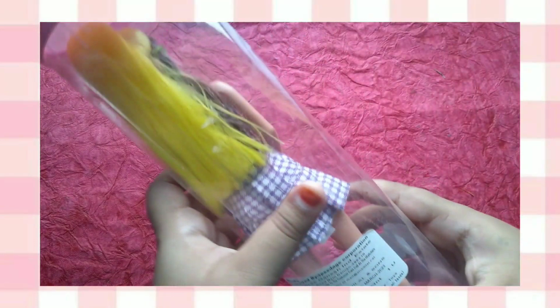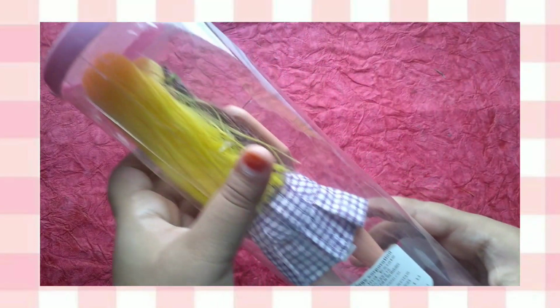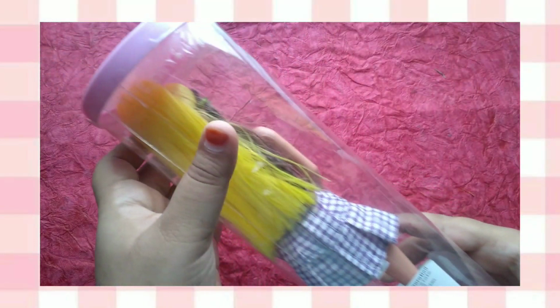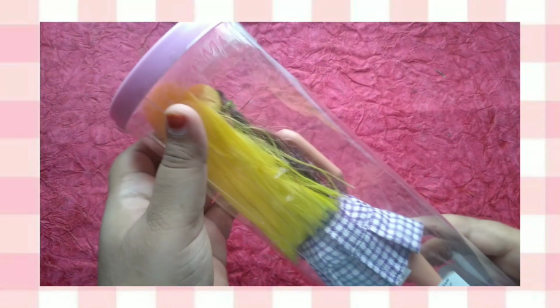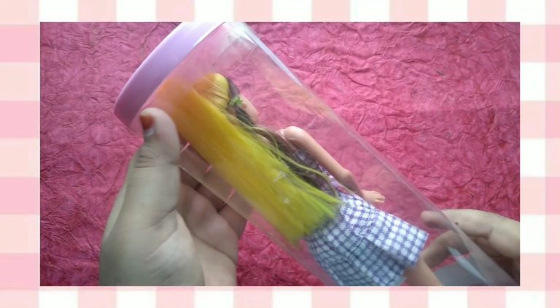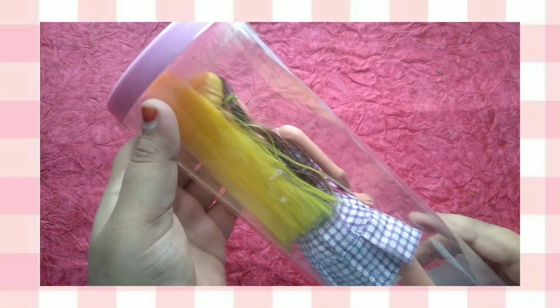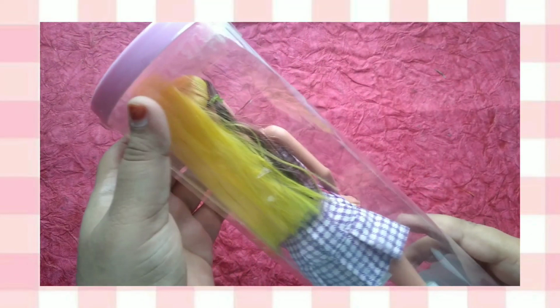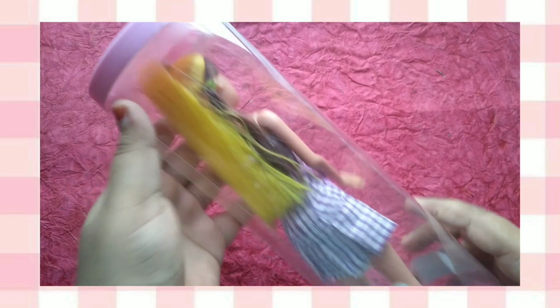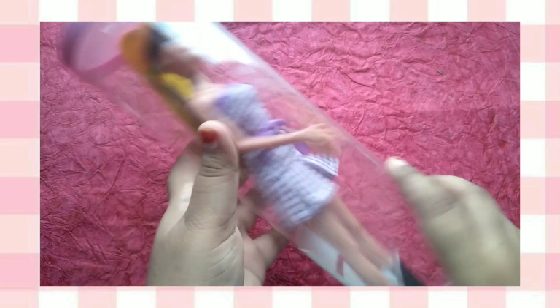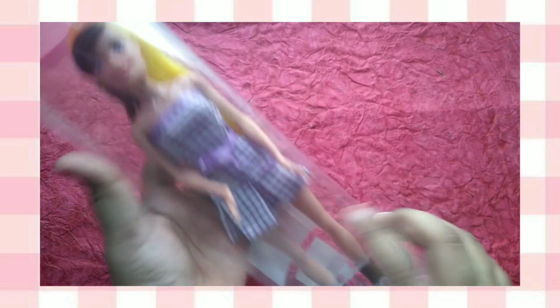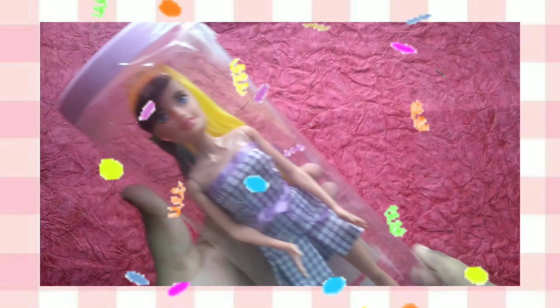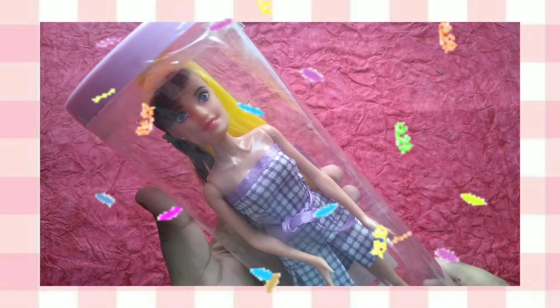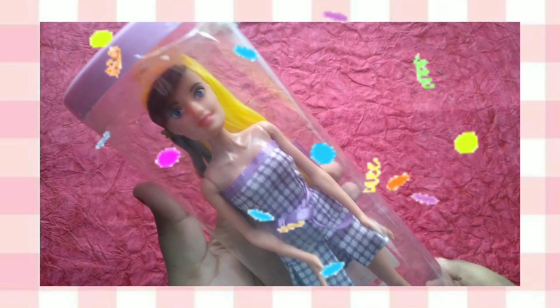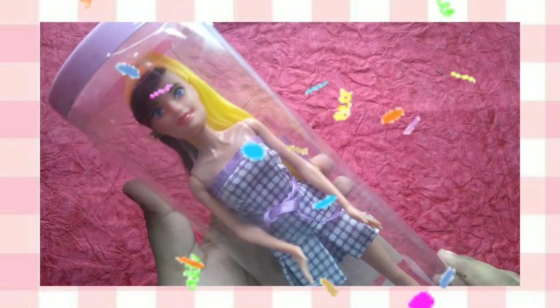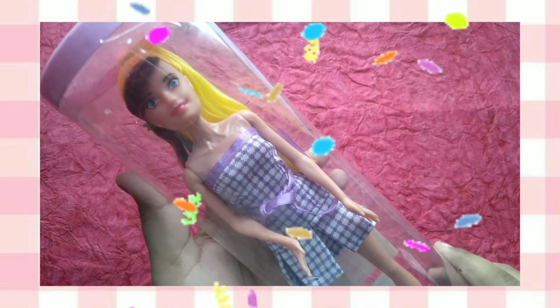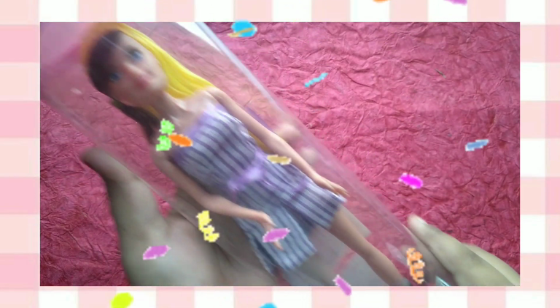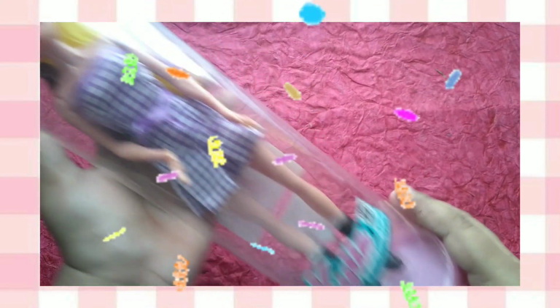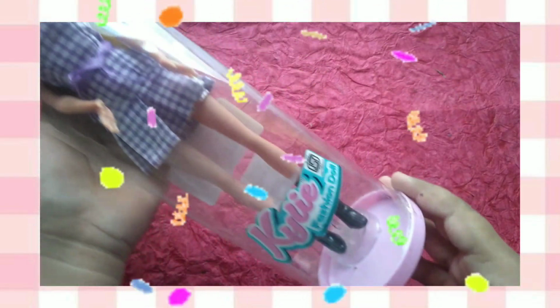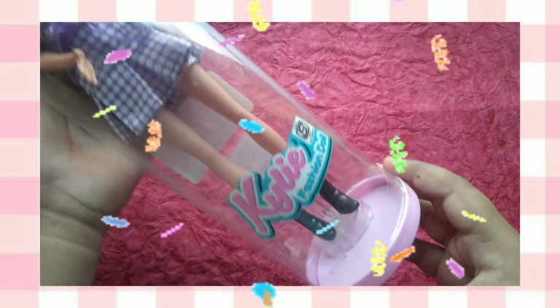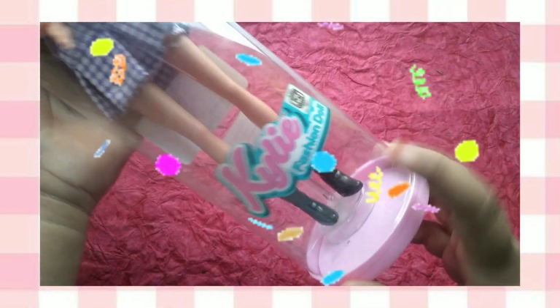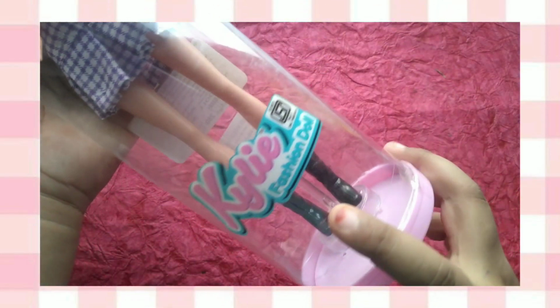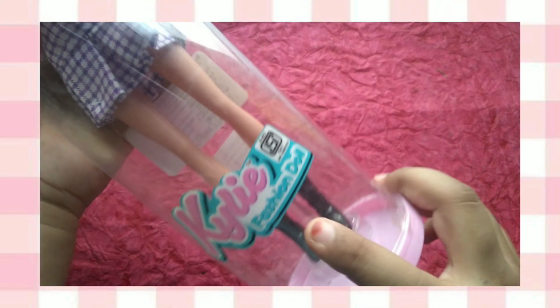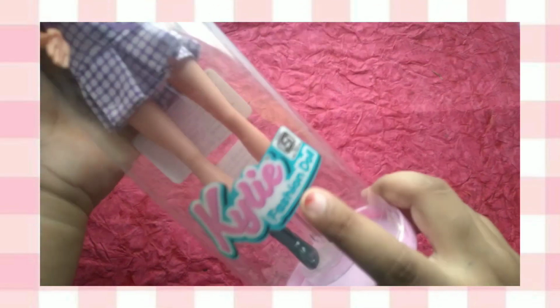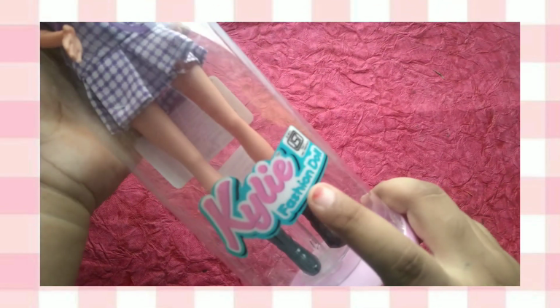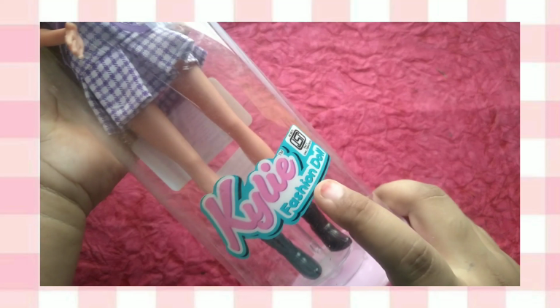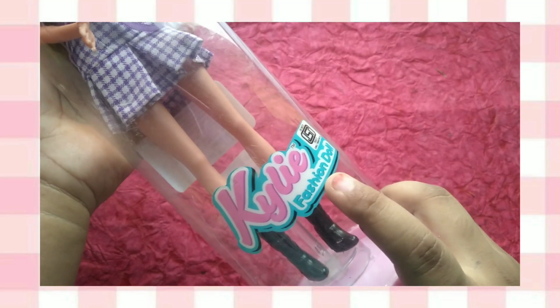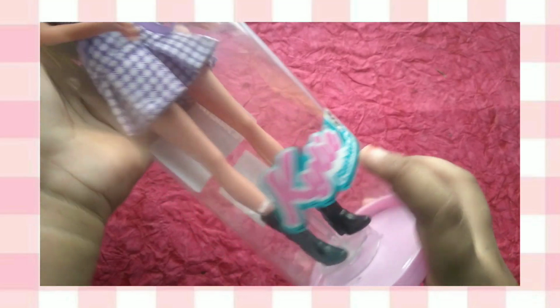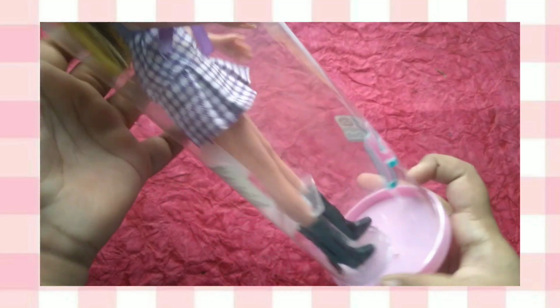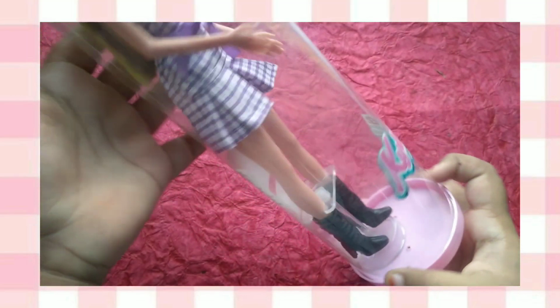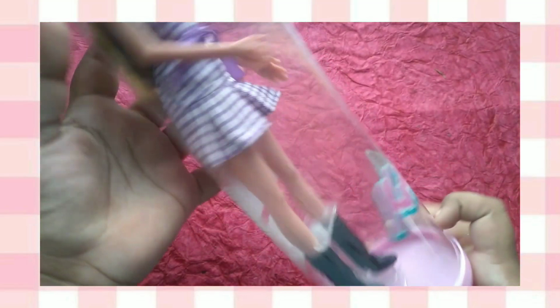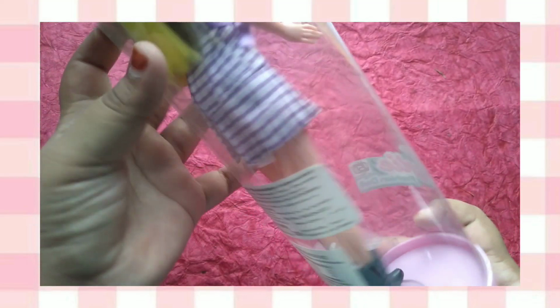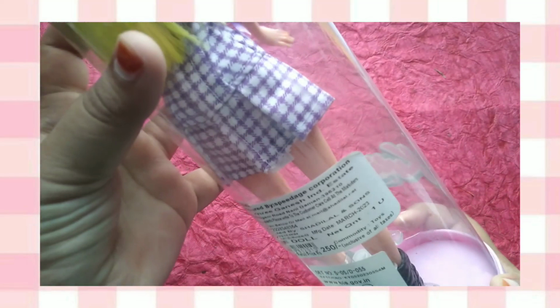We are ready to get our doll's face. Look at this — such a cute doll! This doll is the Kylie Fashion Doll.